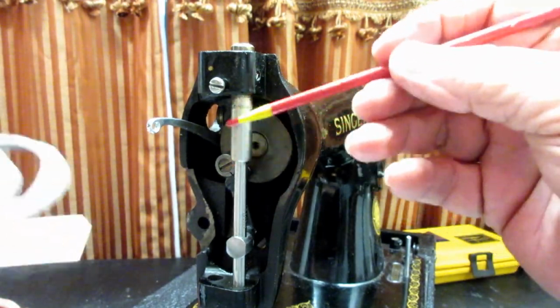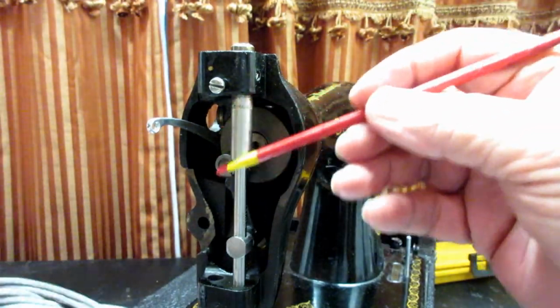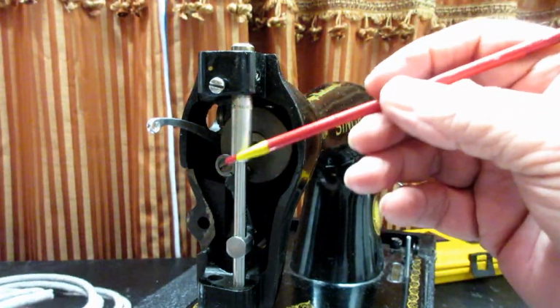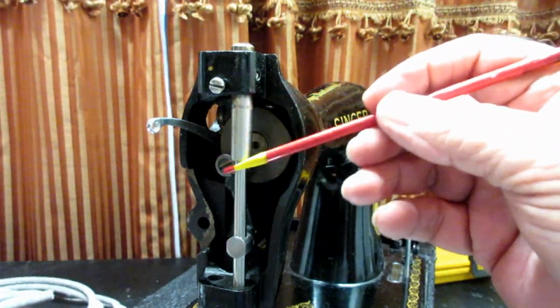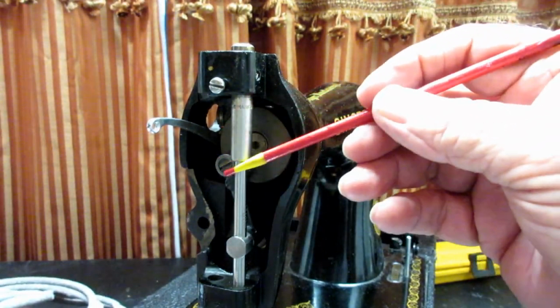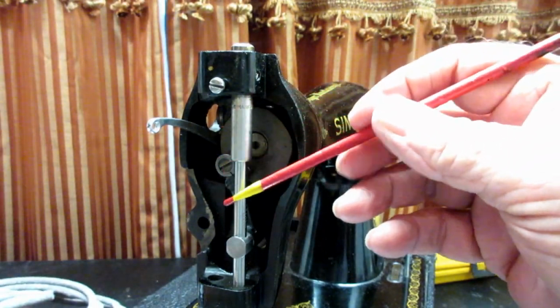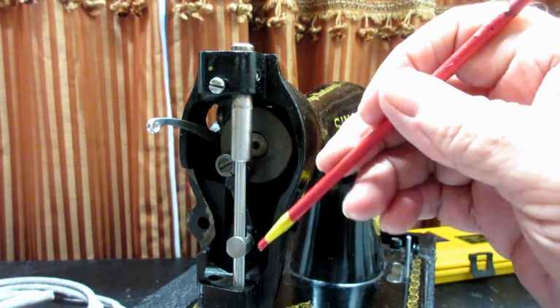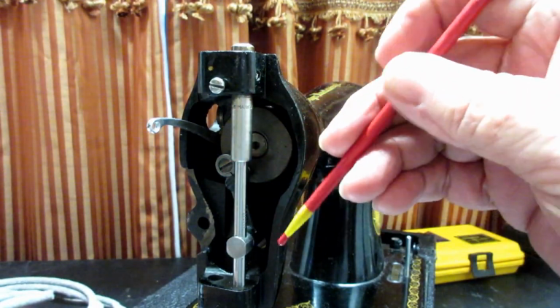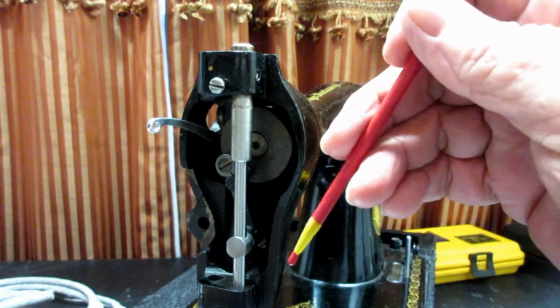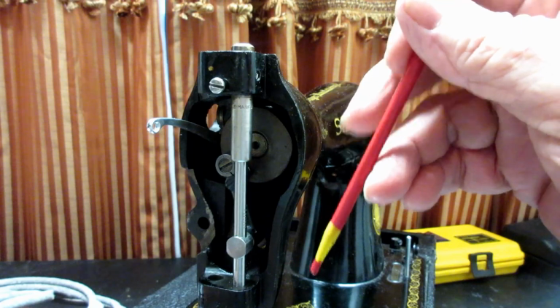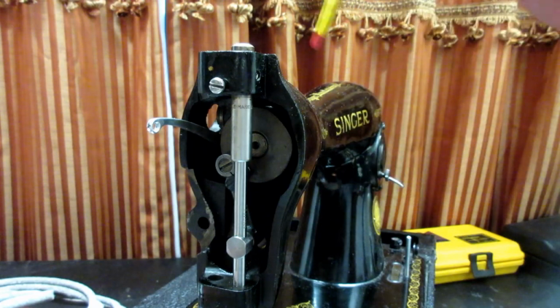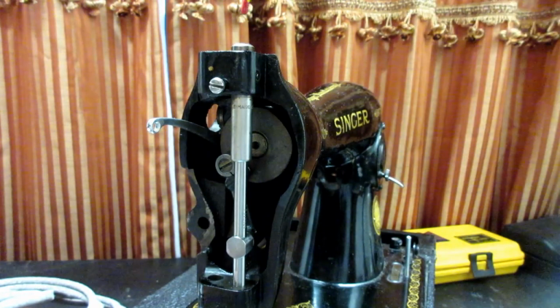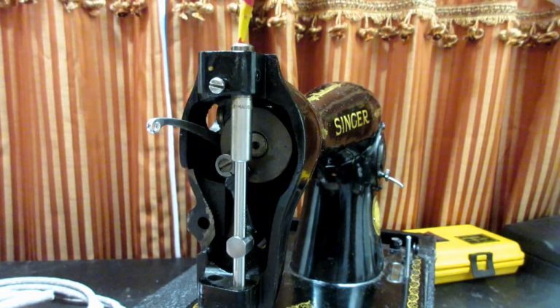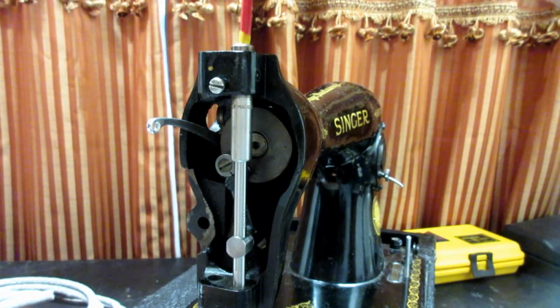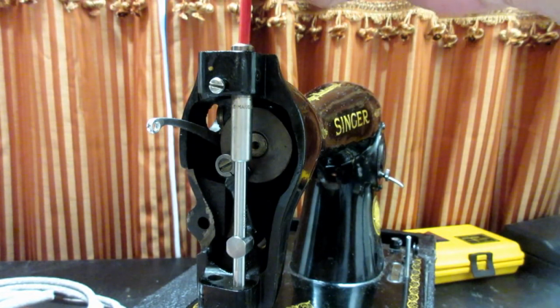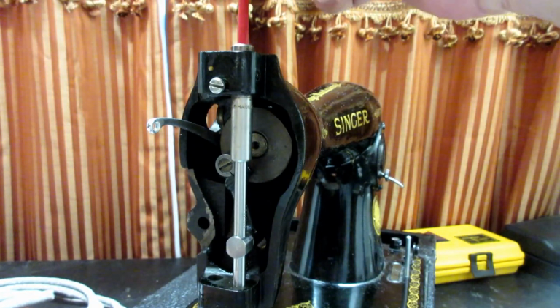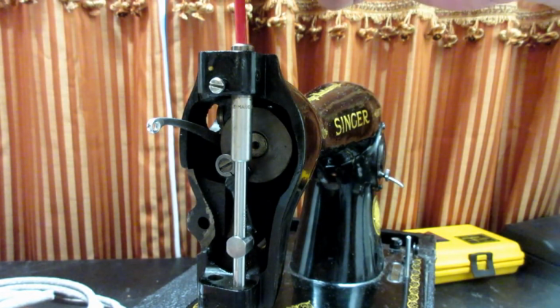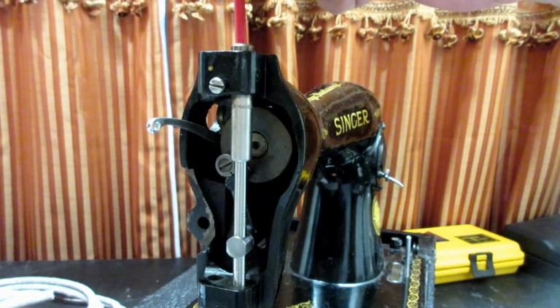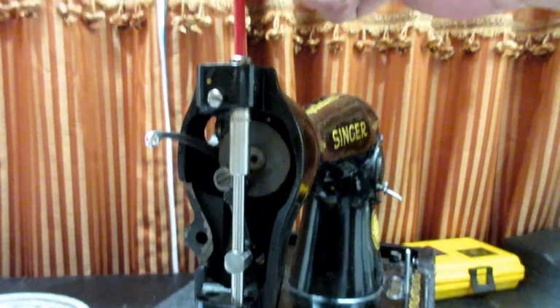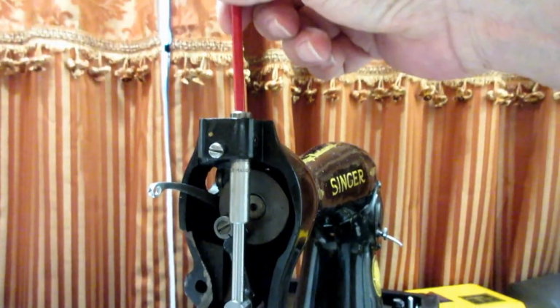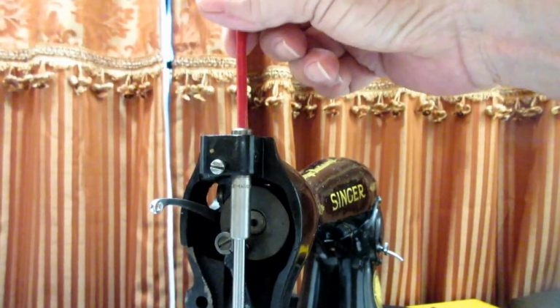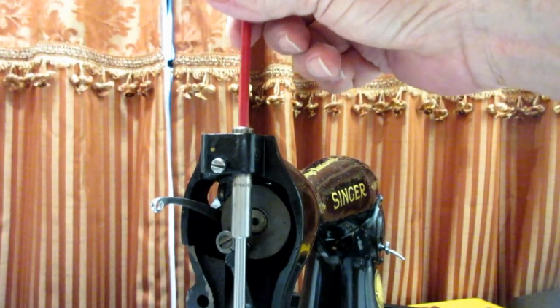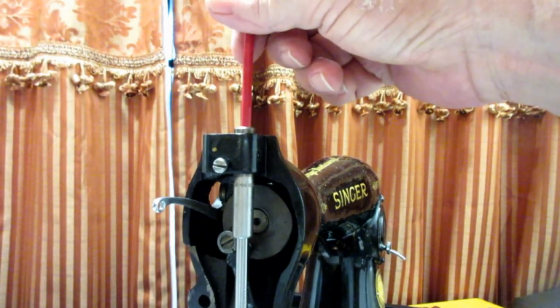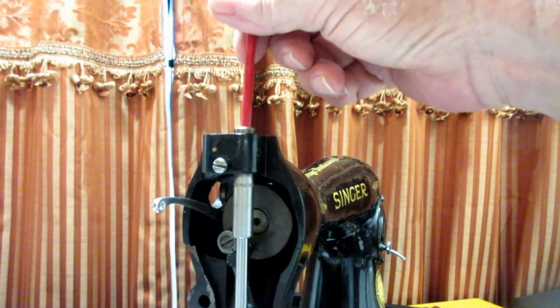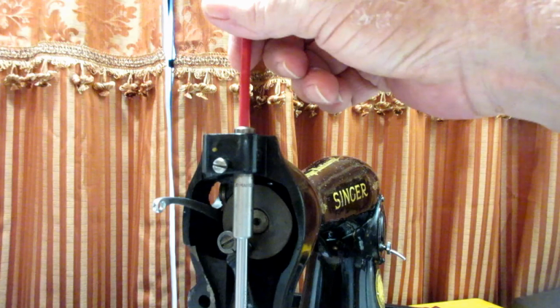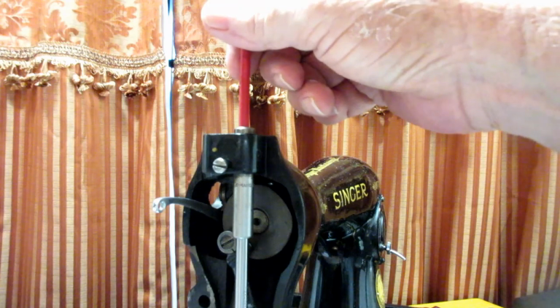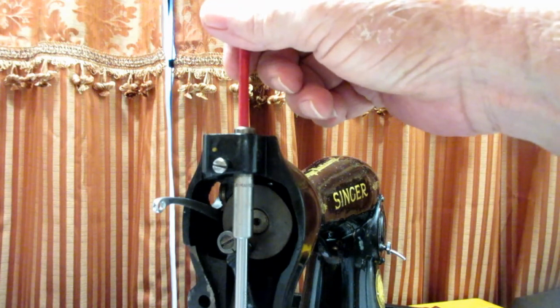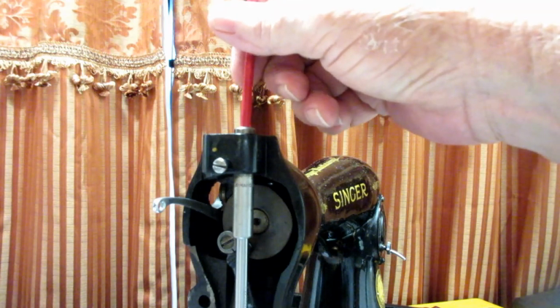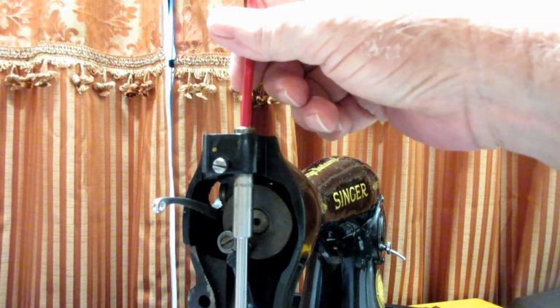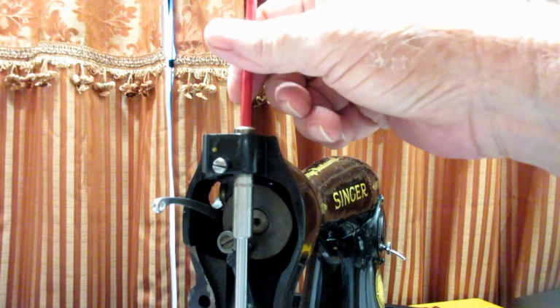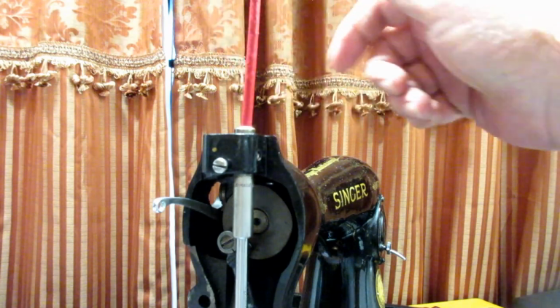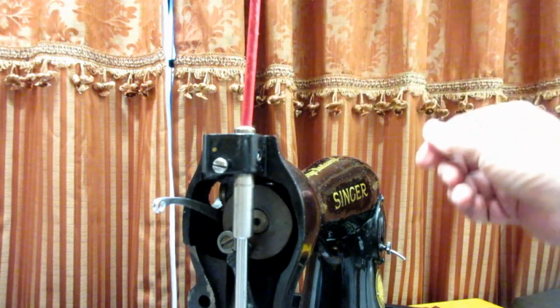There is a missing part on my needle bar system — there's supposed to be an oil pad that sits up in the top half of the needle bar bushing.